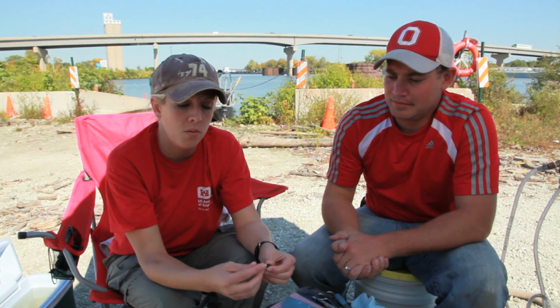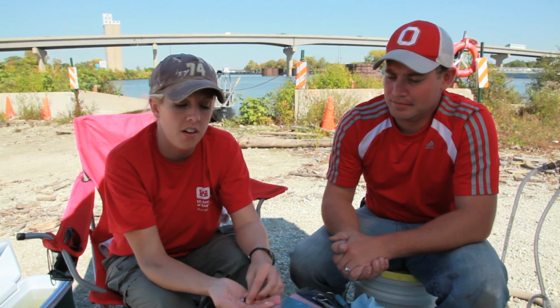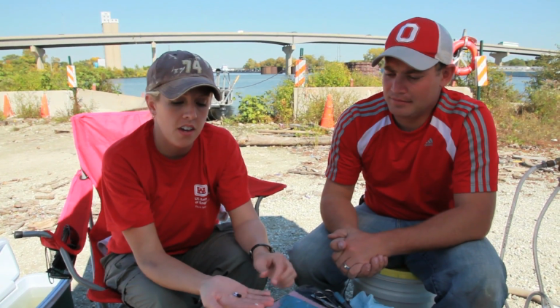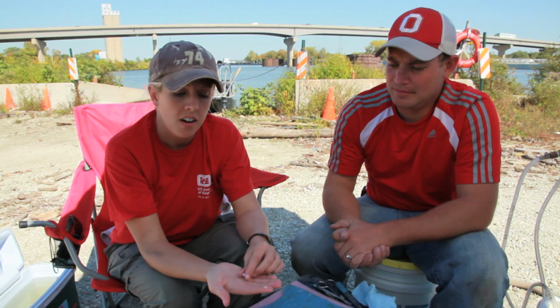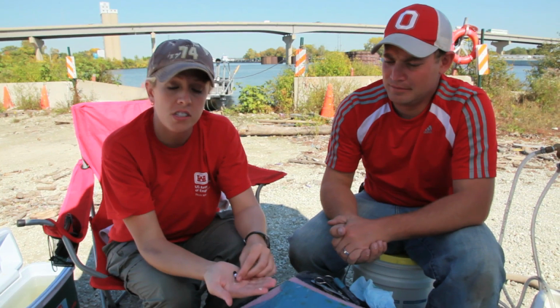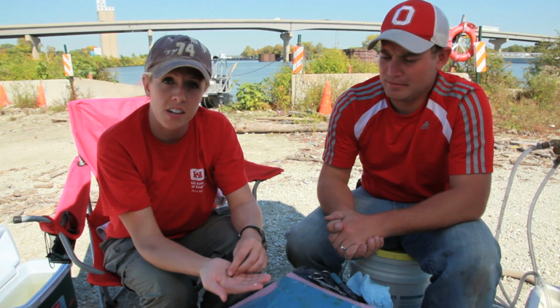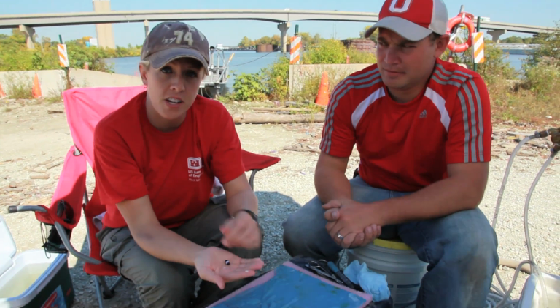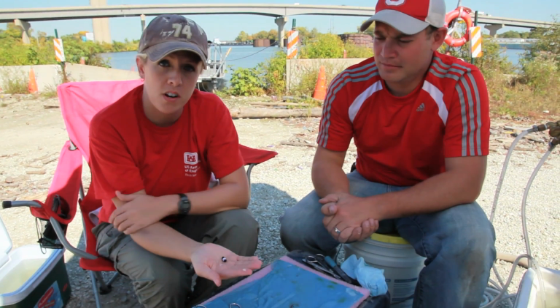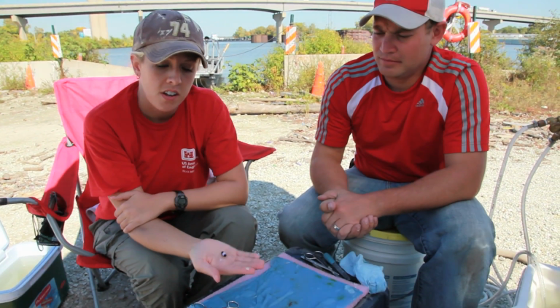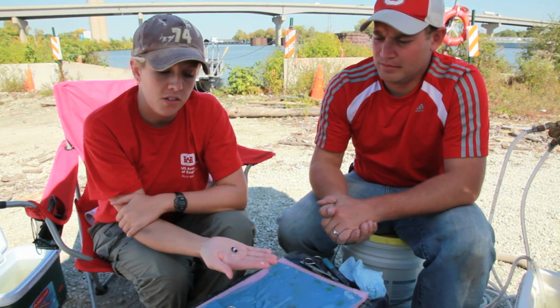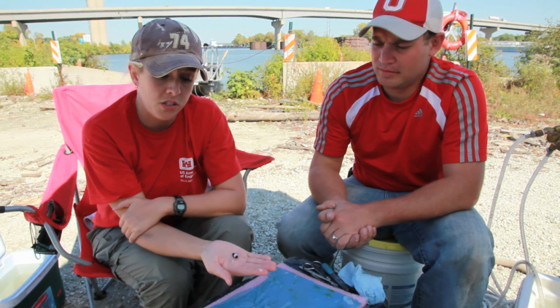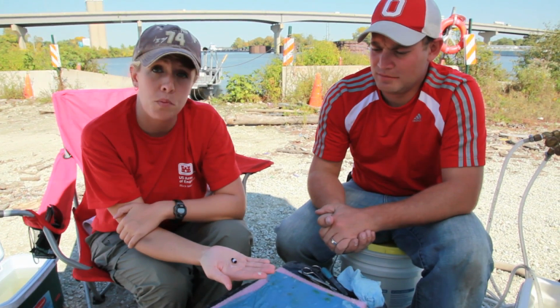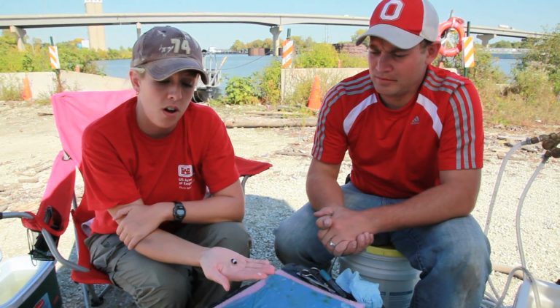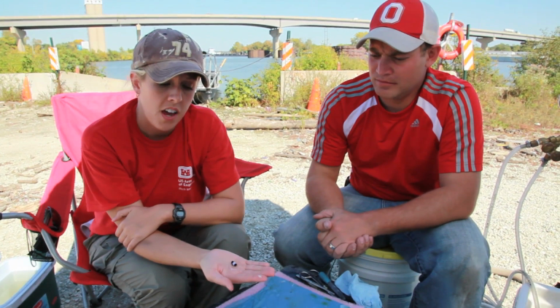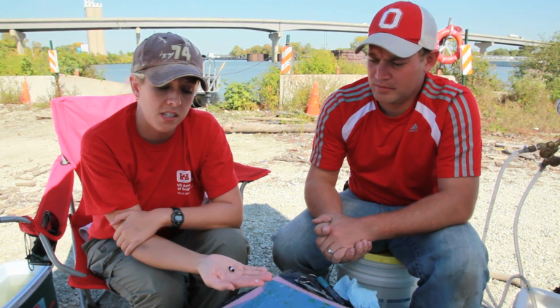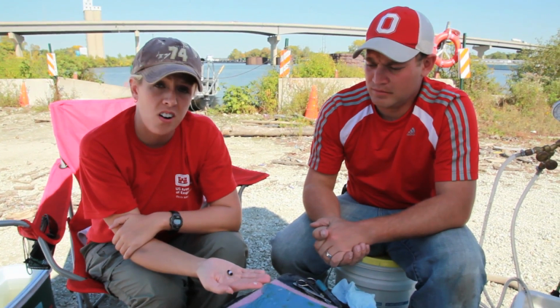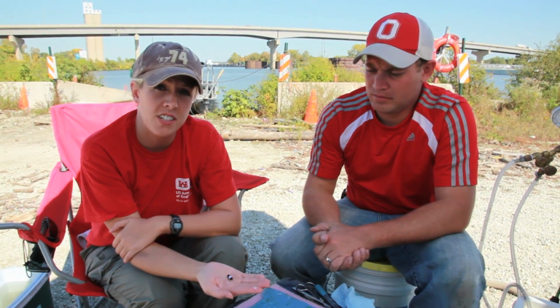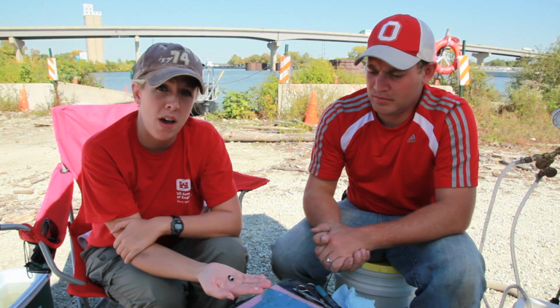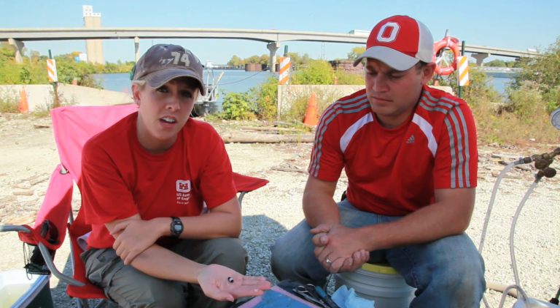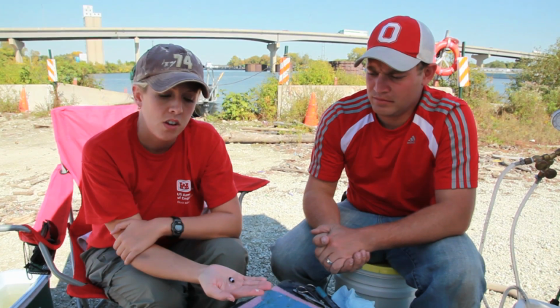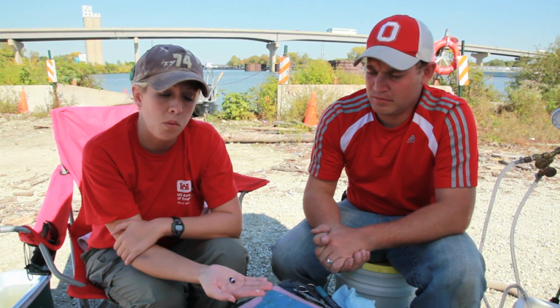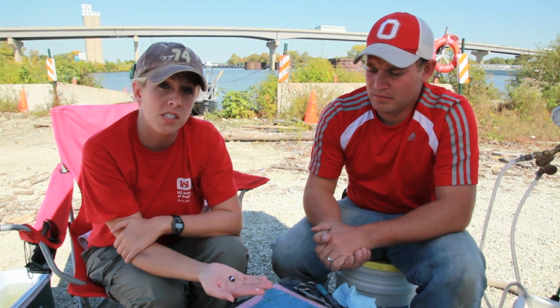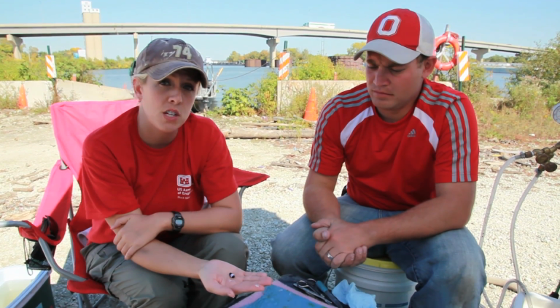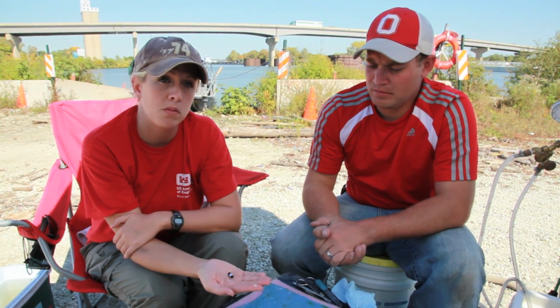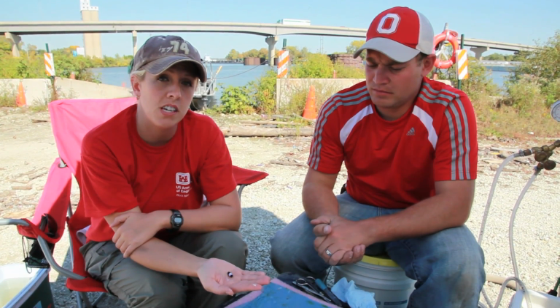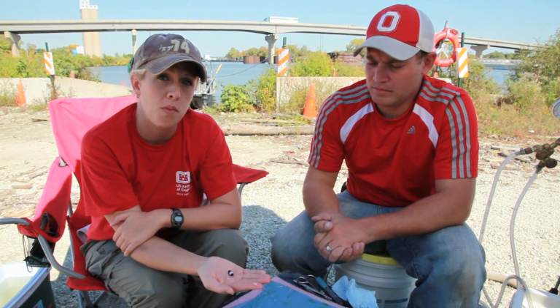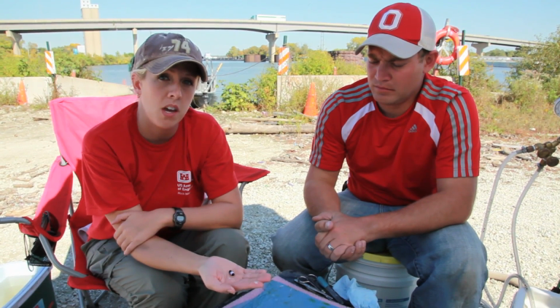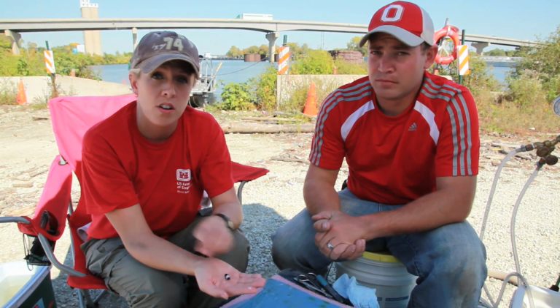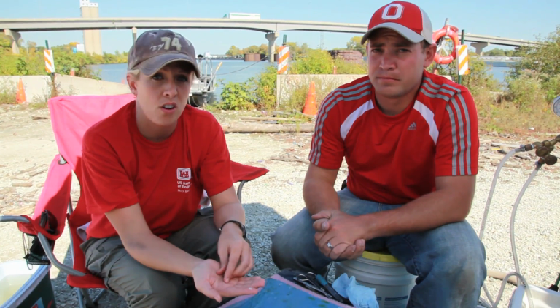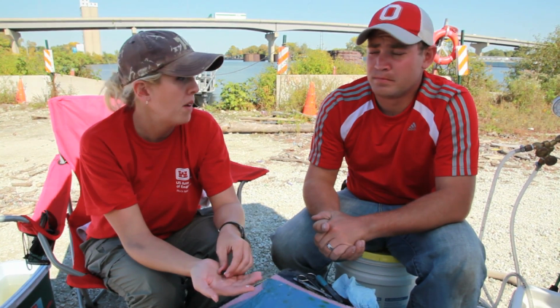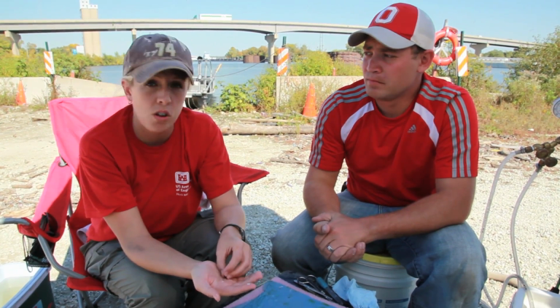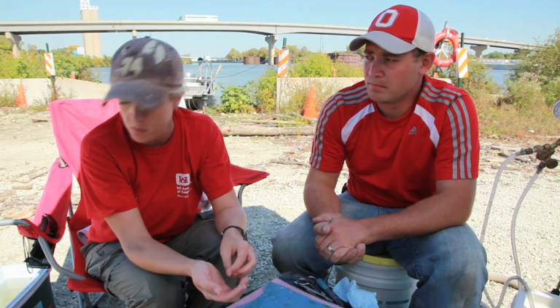We have an ultrasonic transmitter — as you can see it's pretty small — and this has about a 100-day battery life. So when we release the fish, we'll be able to see its response and behavior for about a little over 3 months.